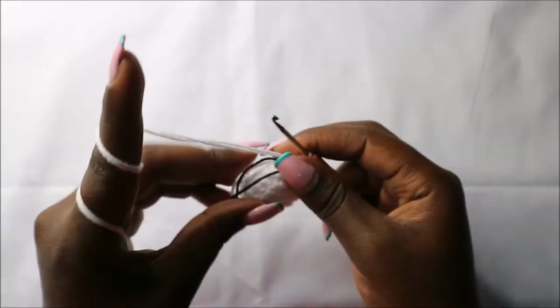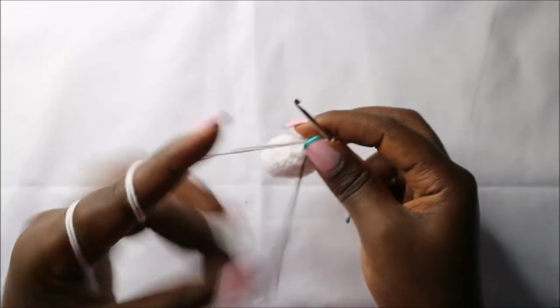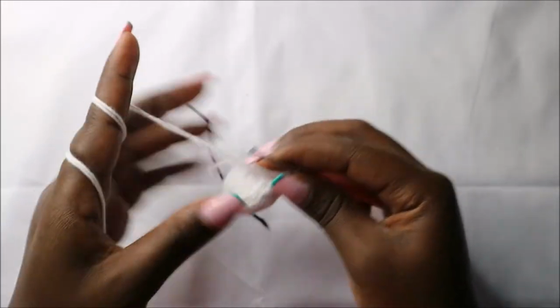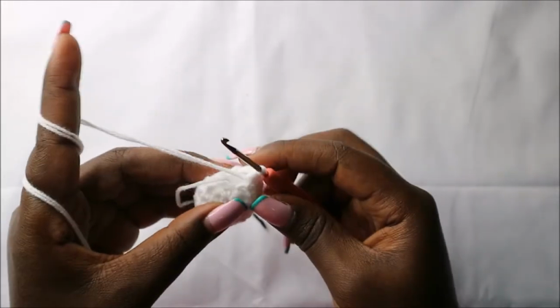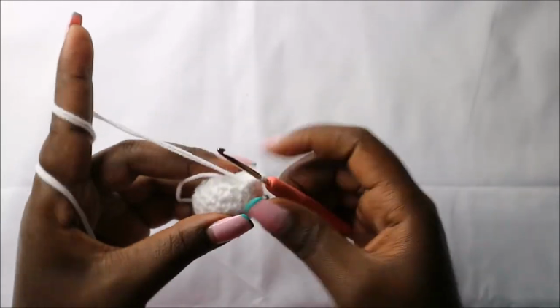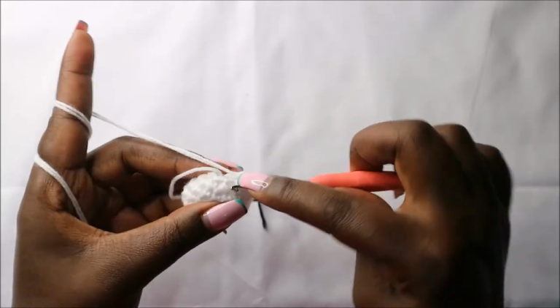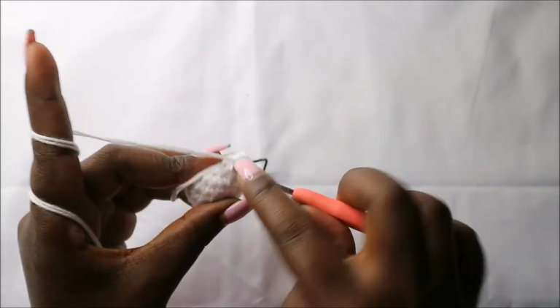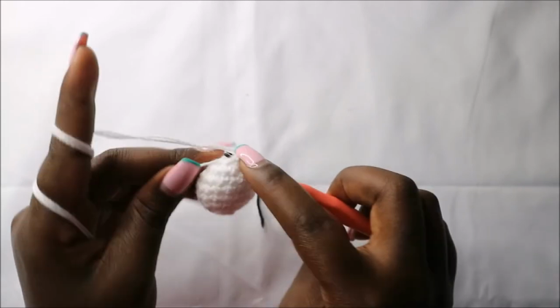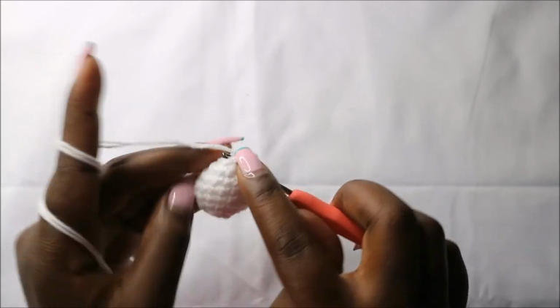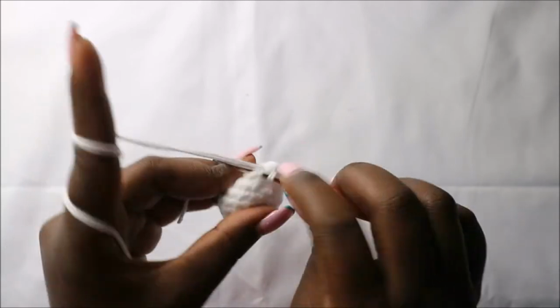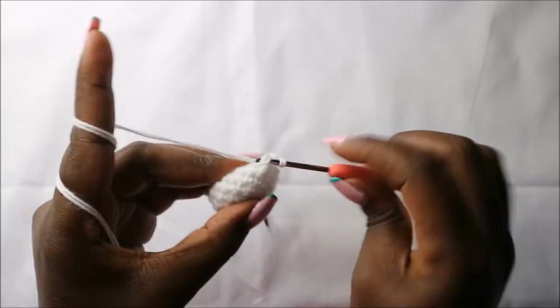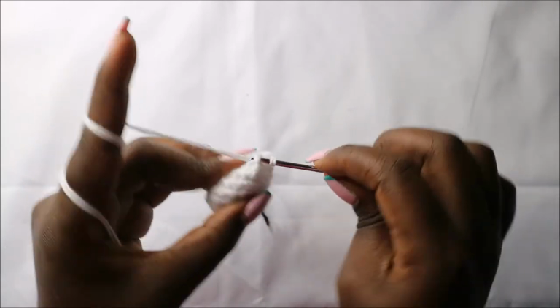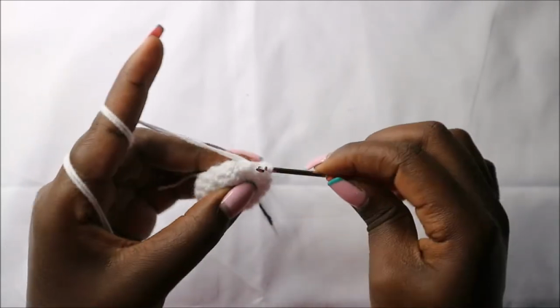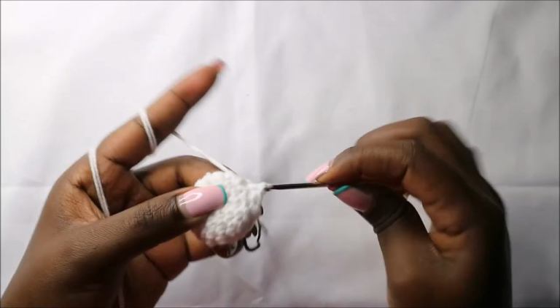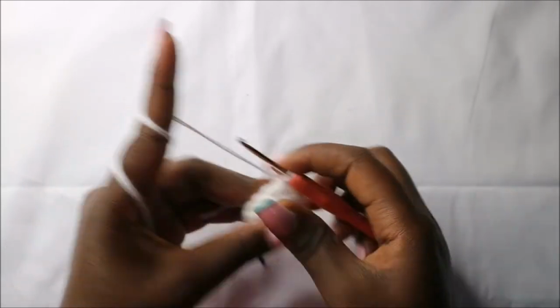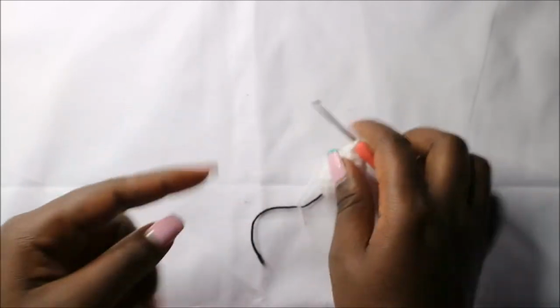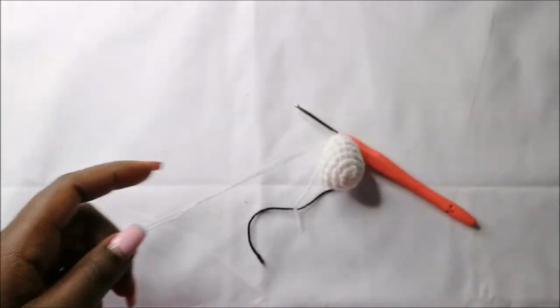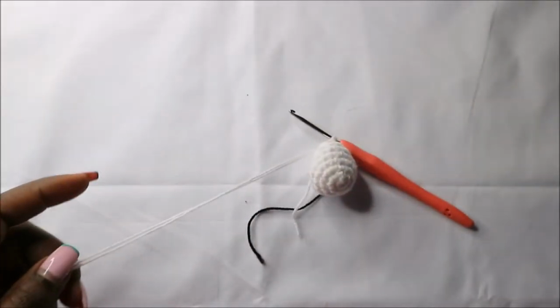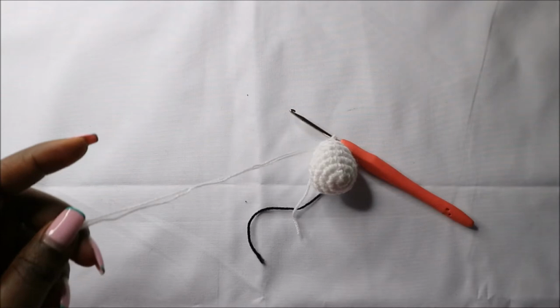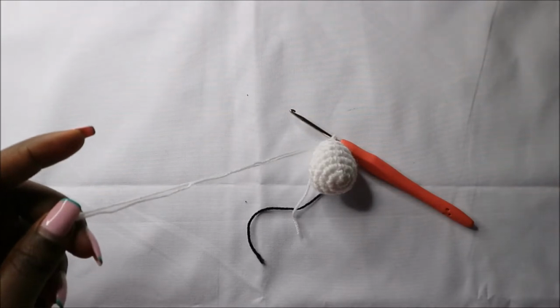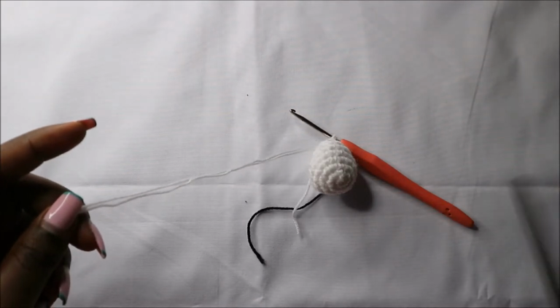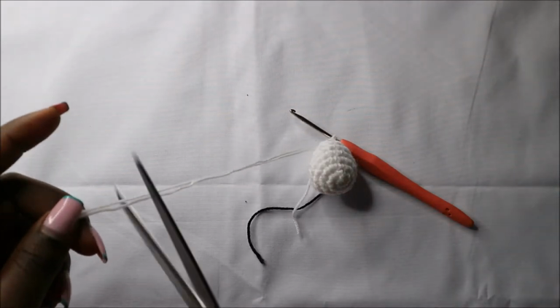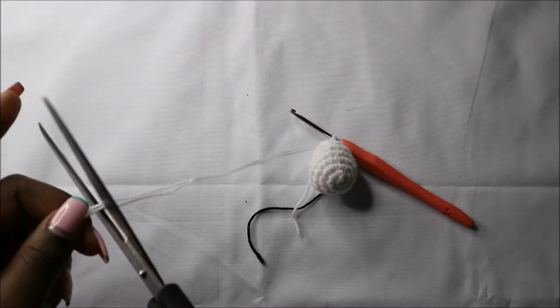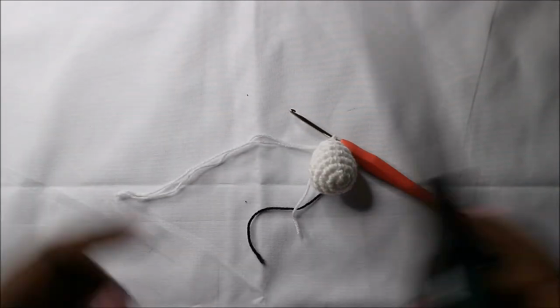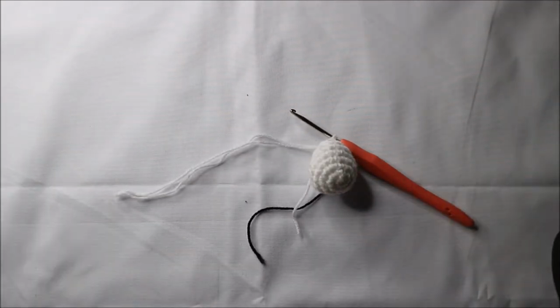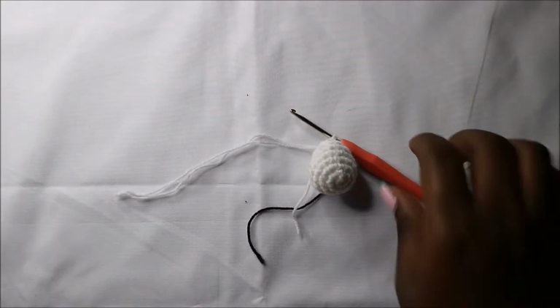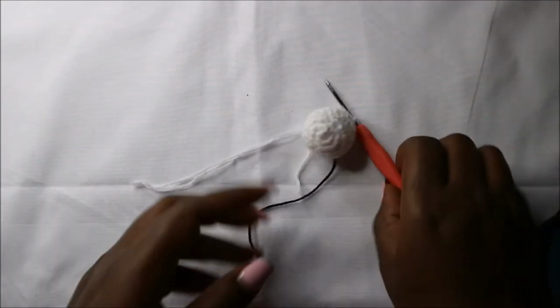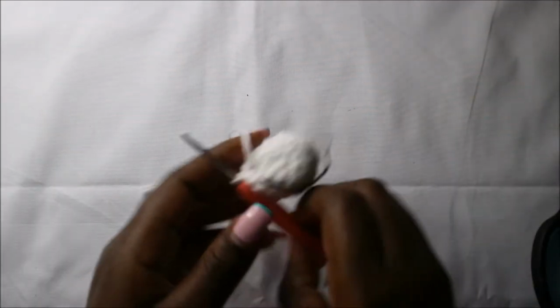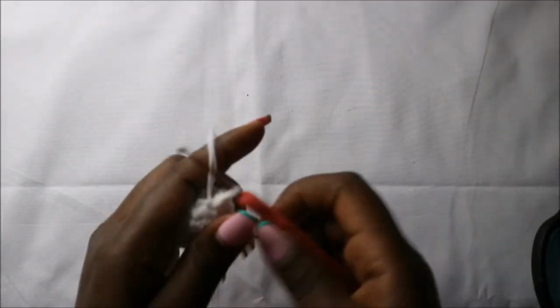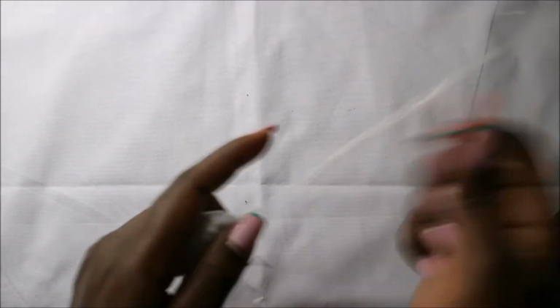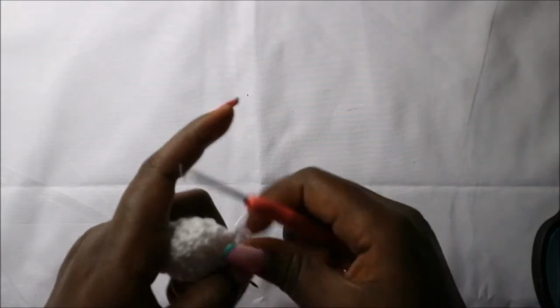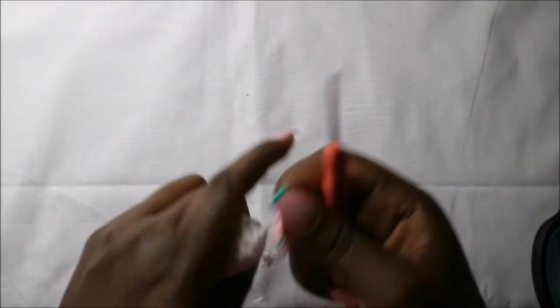After that, I'll remove my marker, then go into the next stitch, slip stitch, and cut off the yarn long enough for sewing.